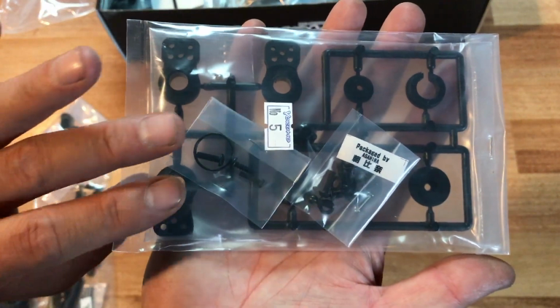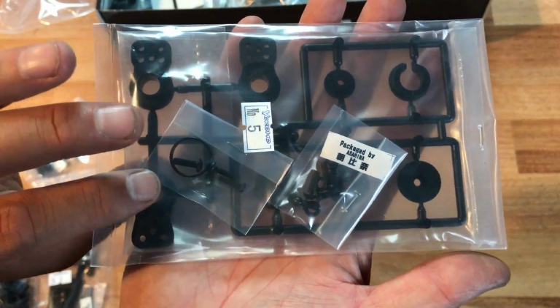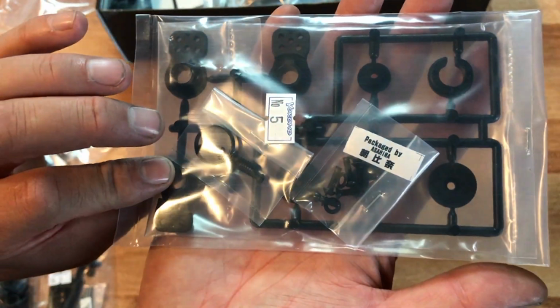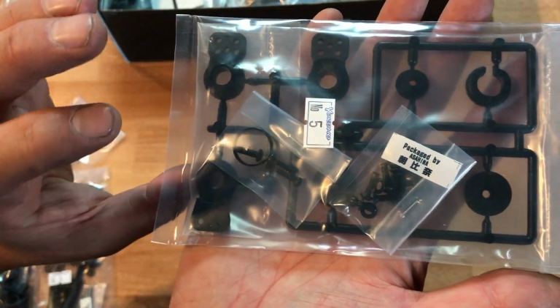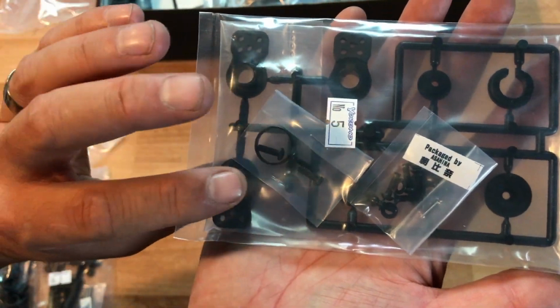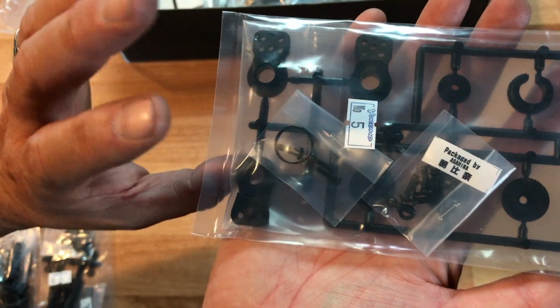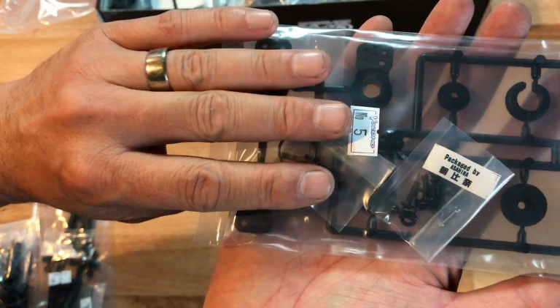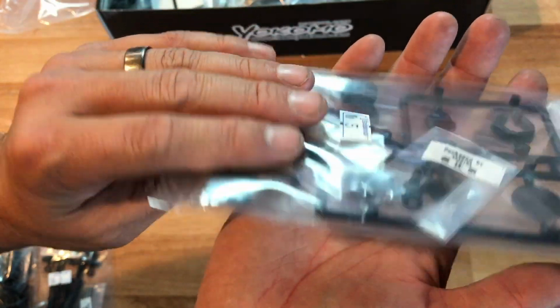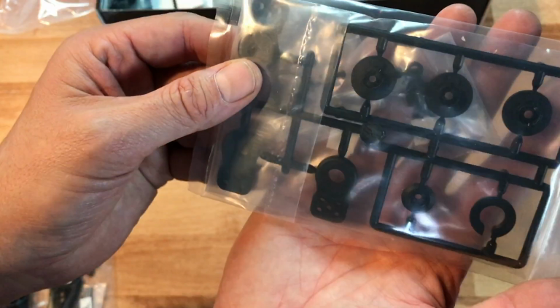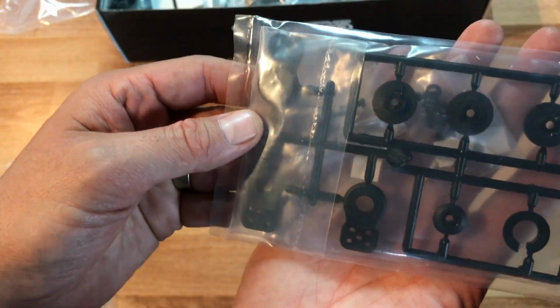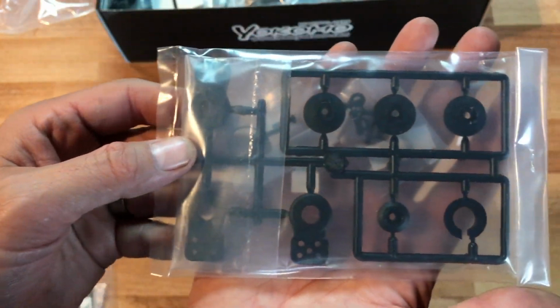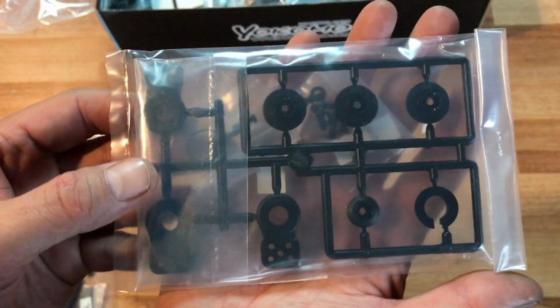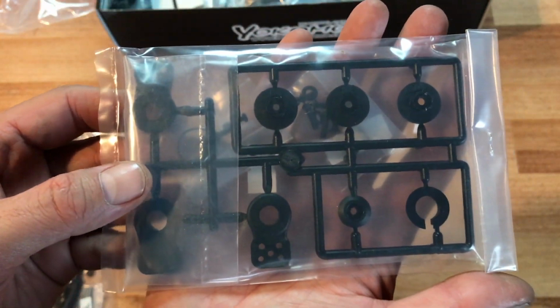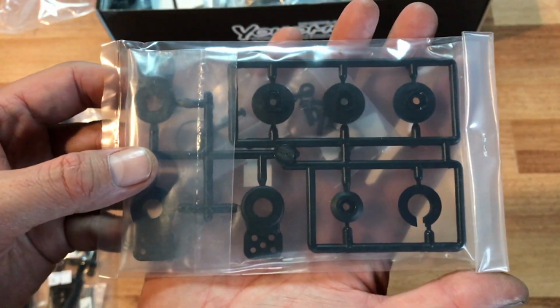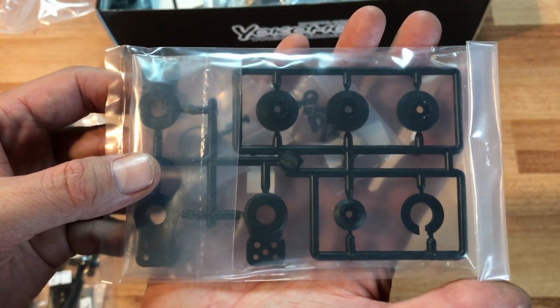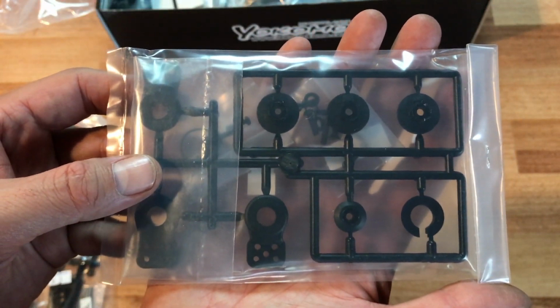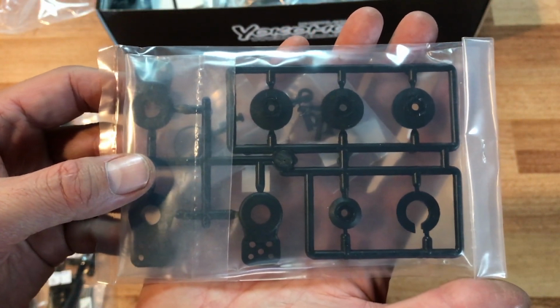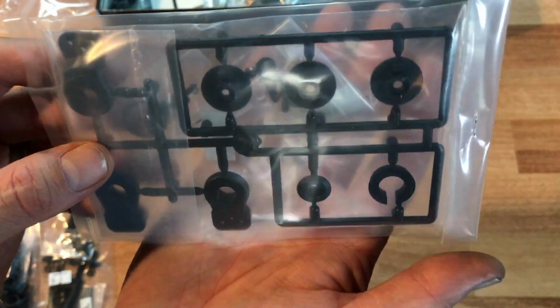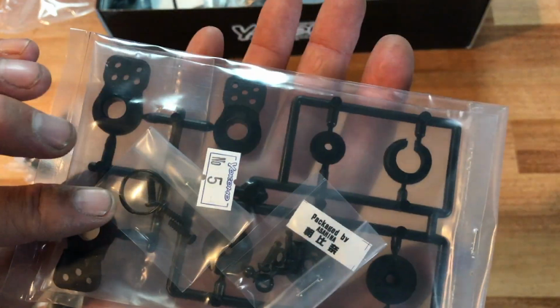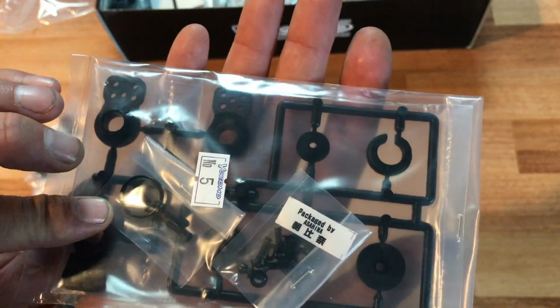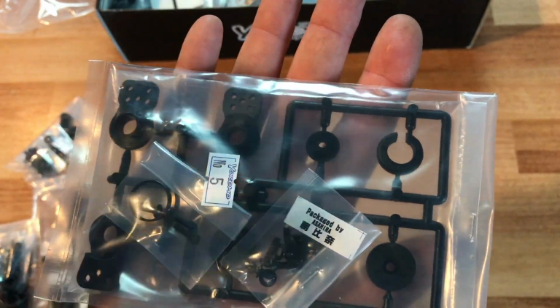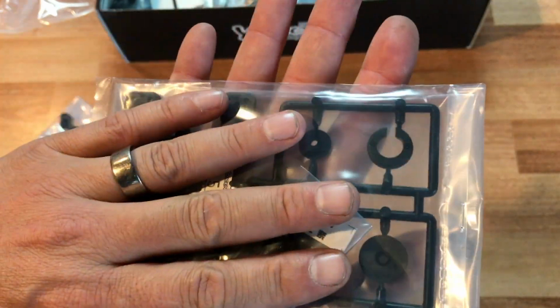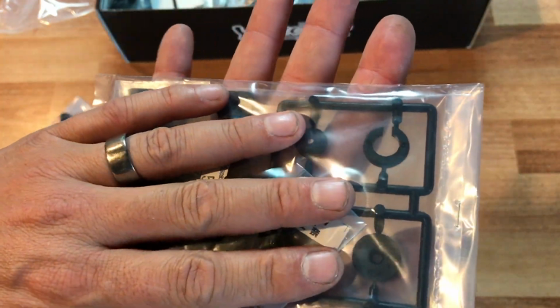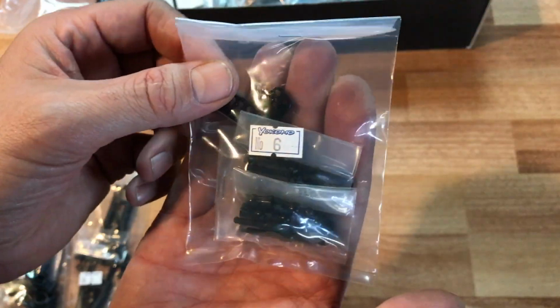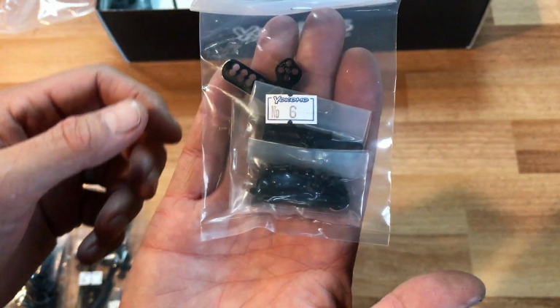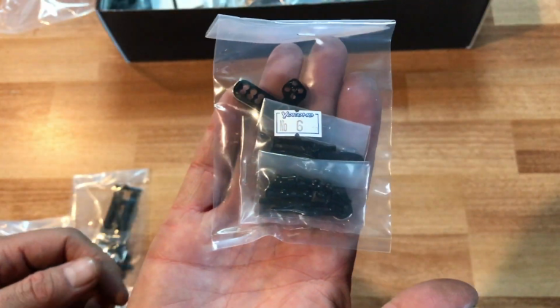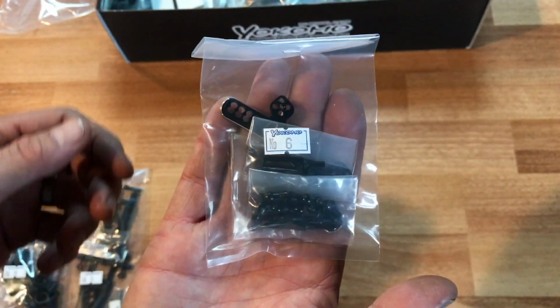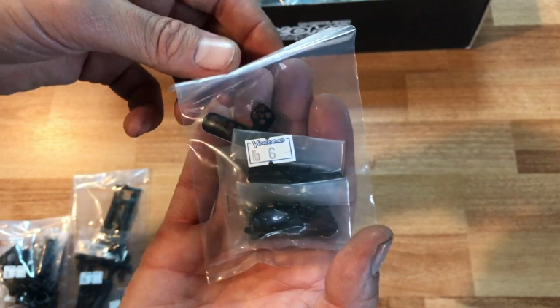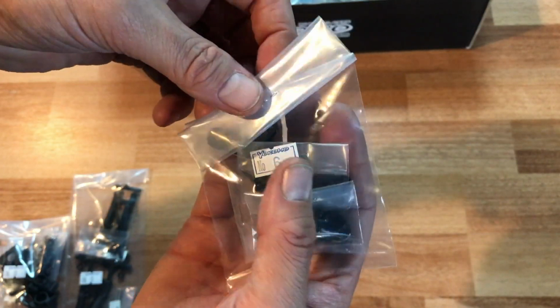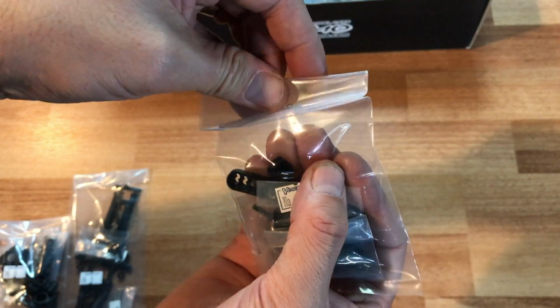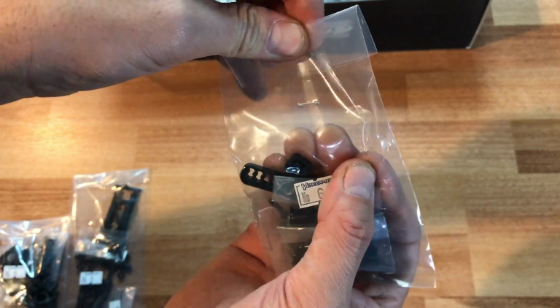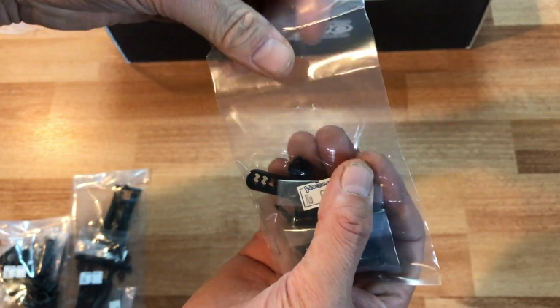Onward to bag number five. I'm not going to open this one because I'm probably not going to use it — this has the servo saver. I don't know of one person that I drift with that uses a servo saver, so we're just going to put this one aside.